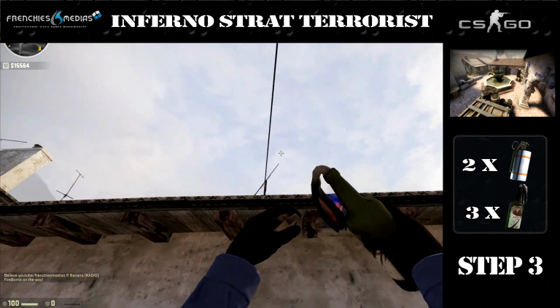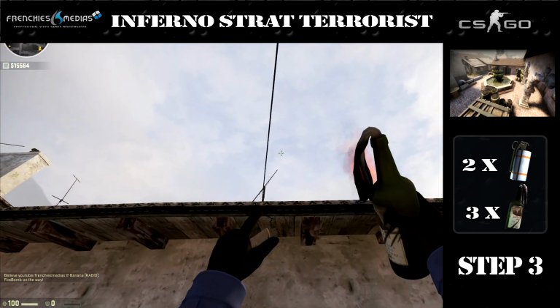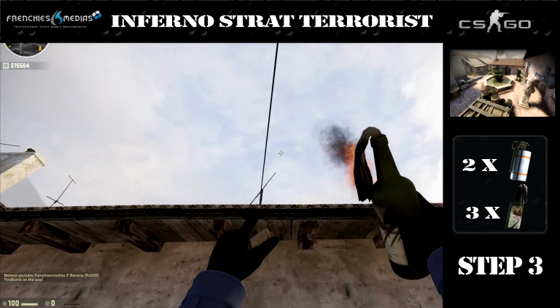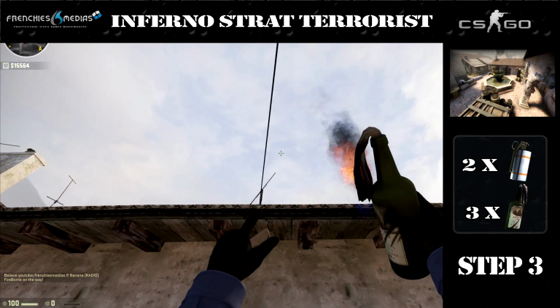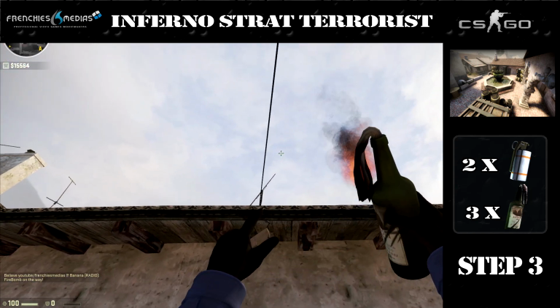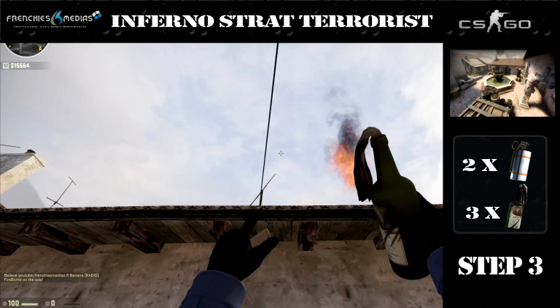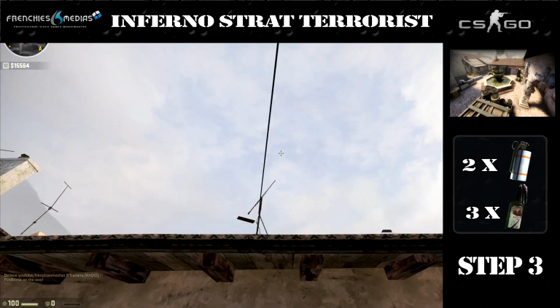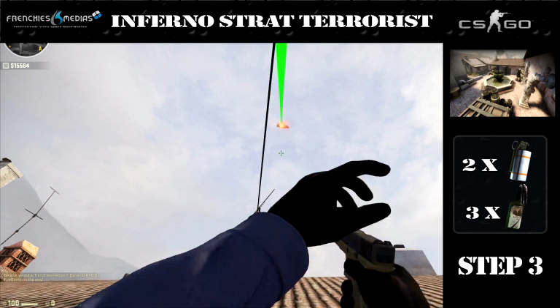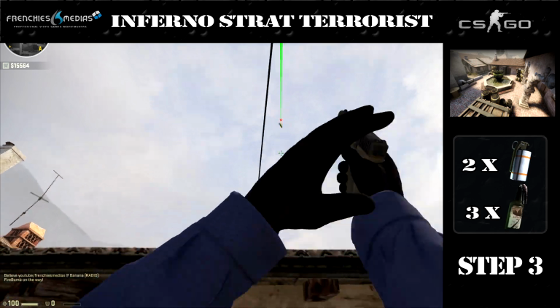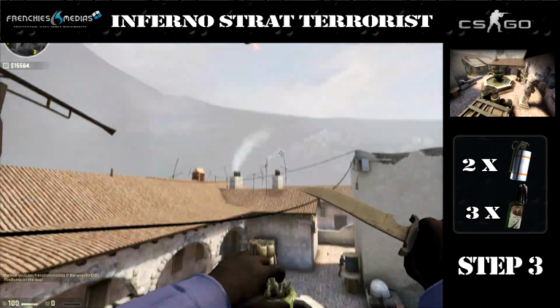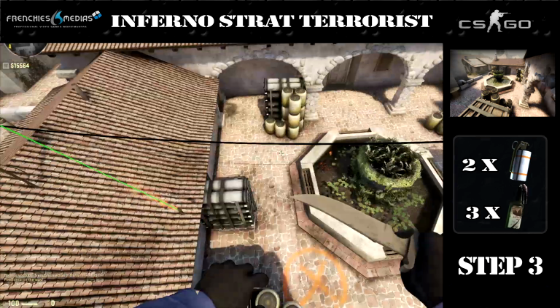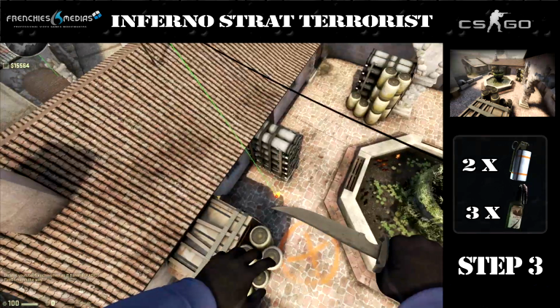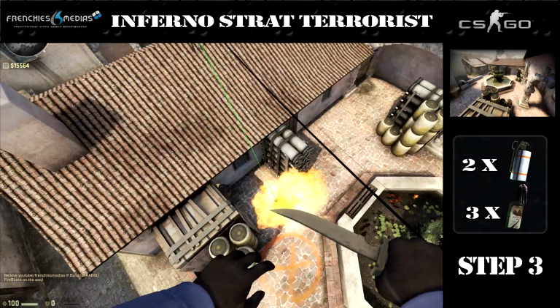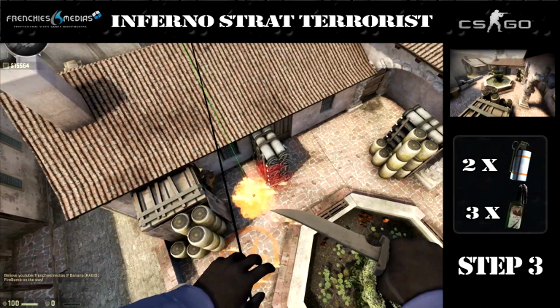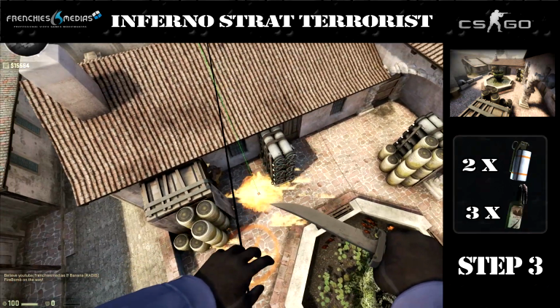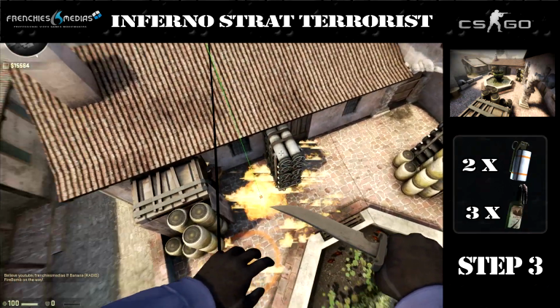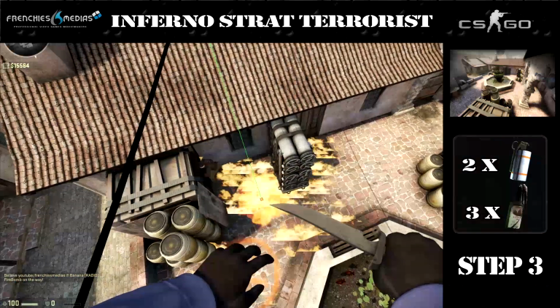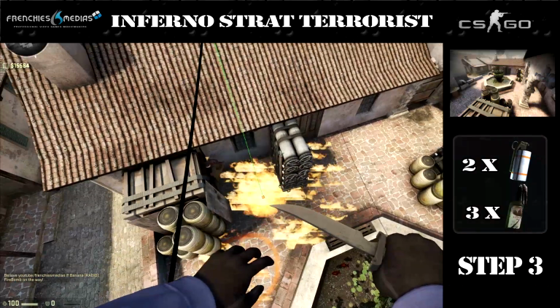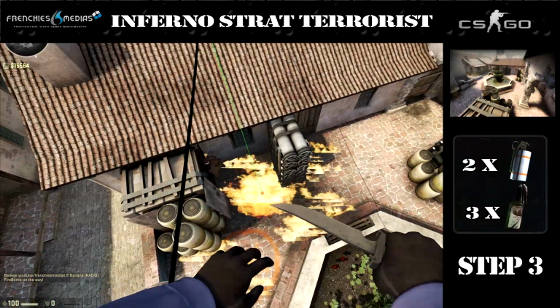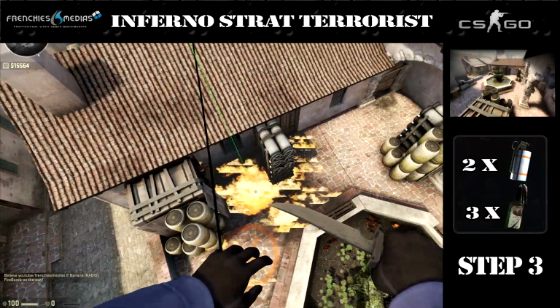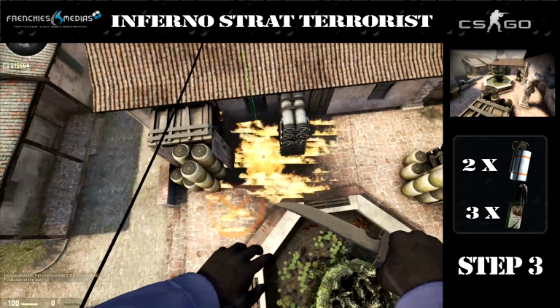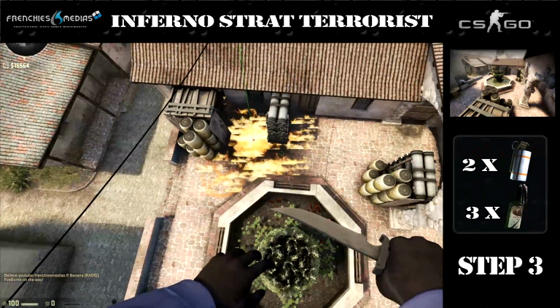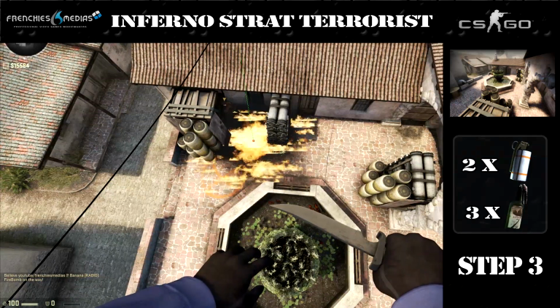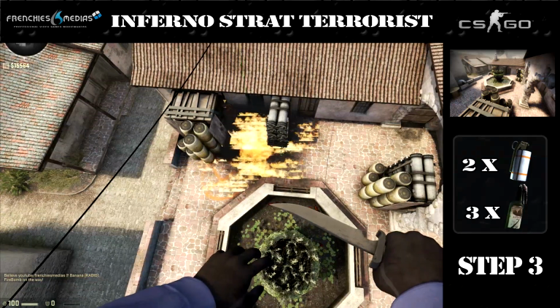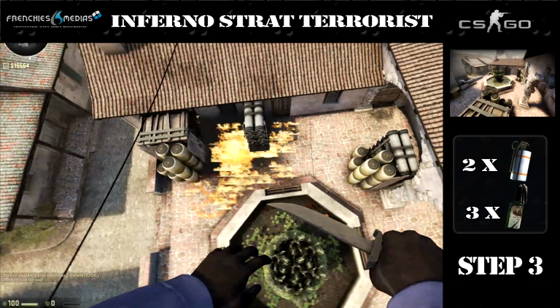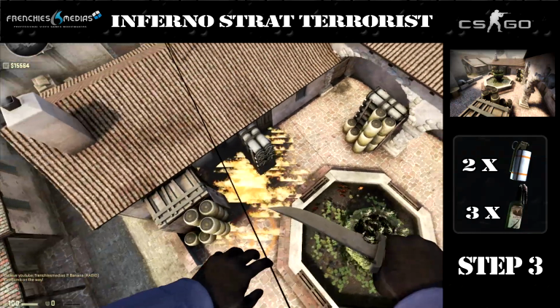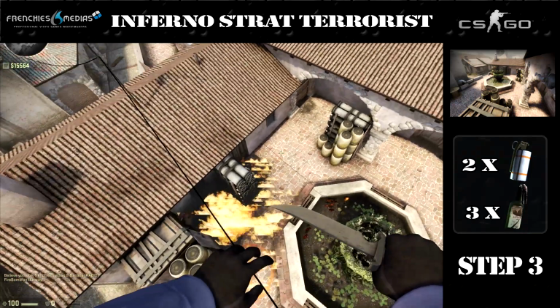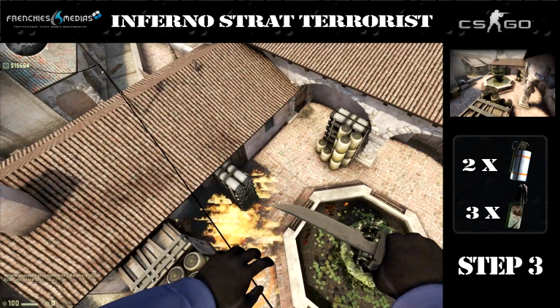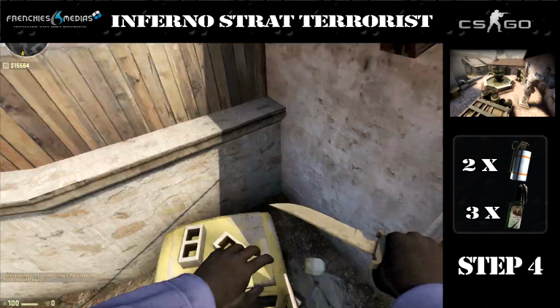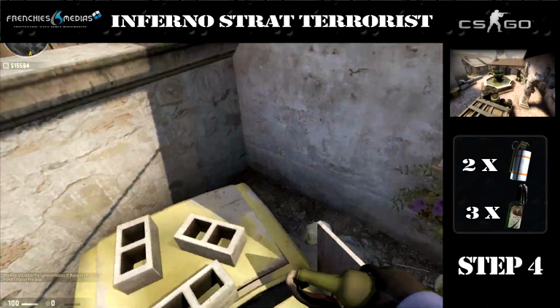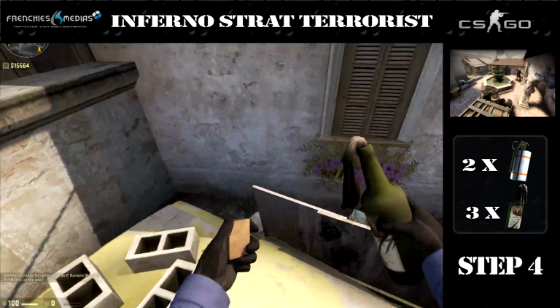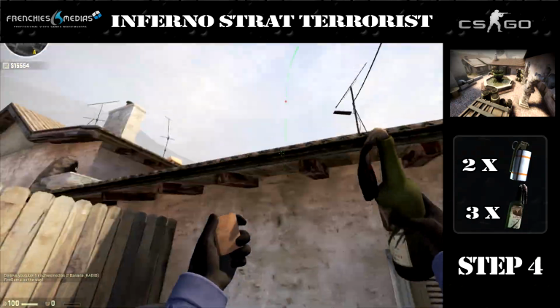Next up, we've got 3 molotovs to throw. First of all, we're gonna go back on round top level. Just jump and throw it. There's always a guy hiding there, so he's gonna get burned and he's gonna have no choice but to go out of there.